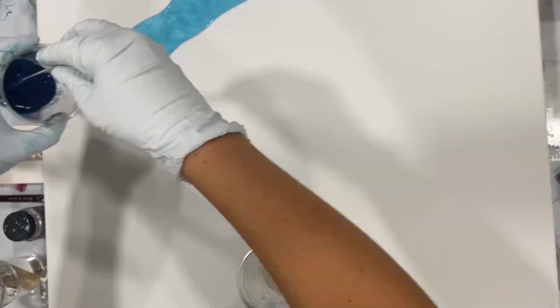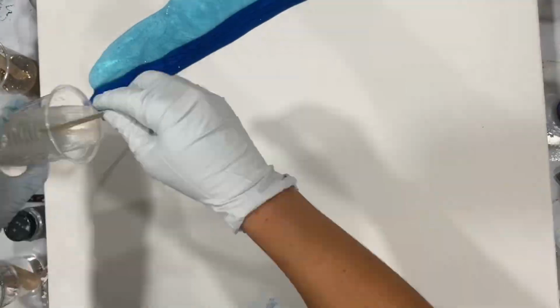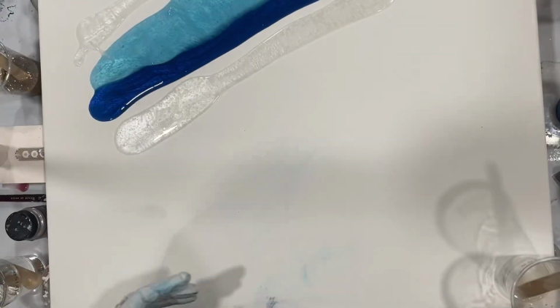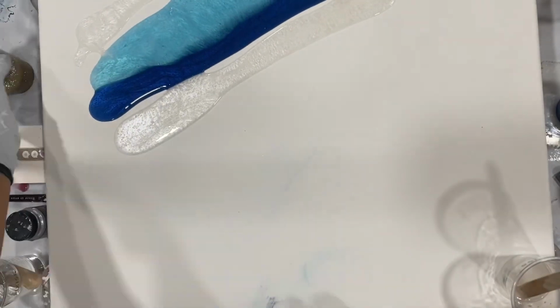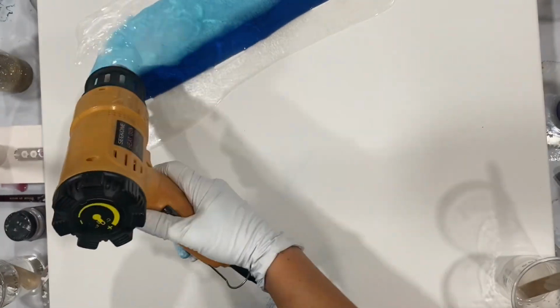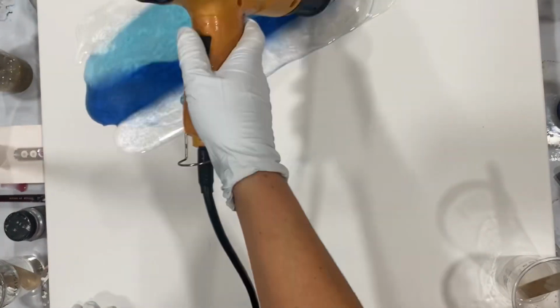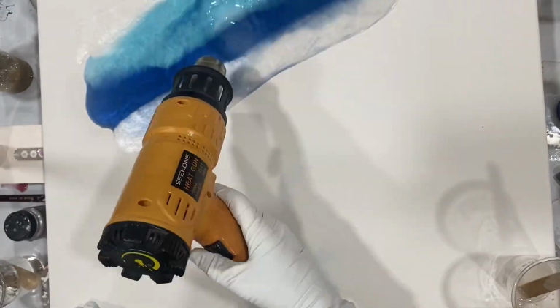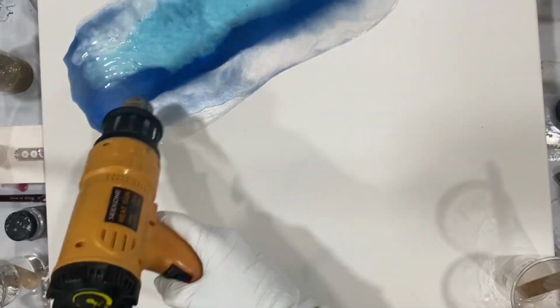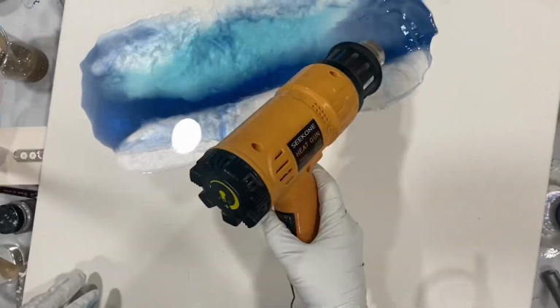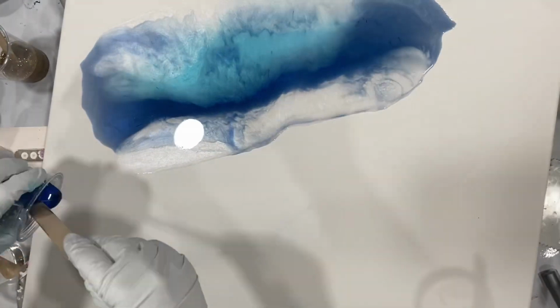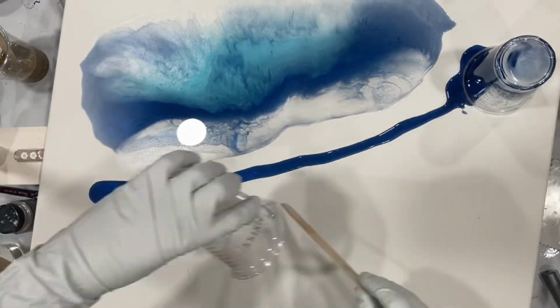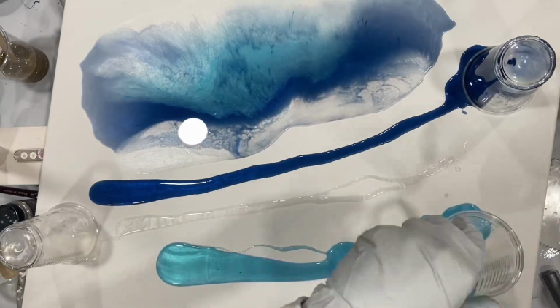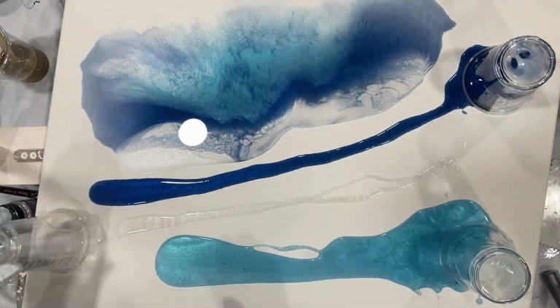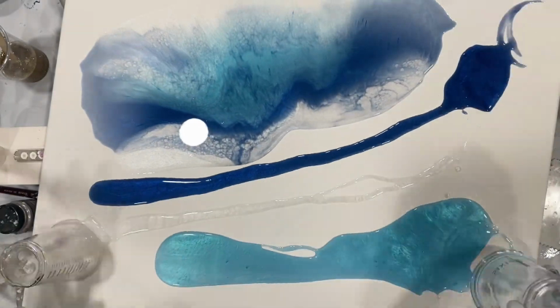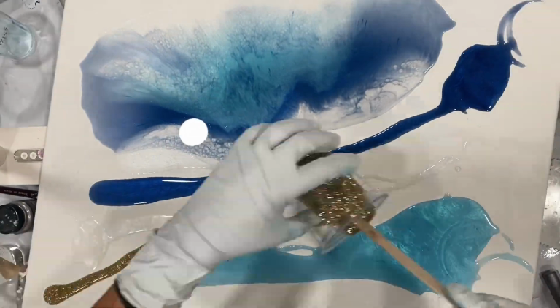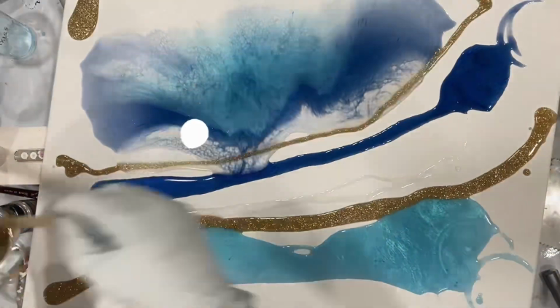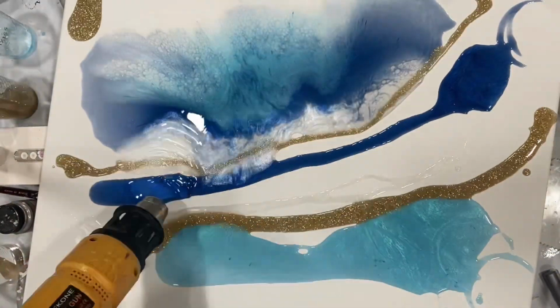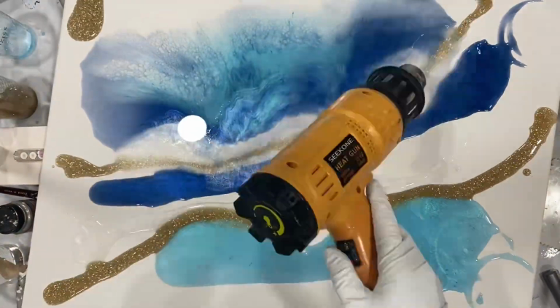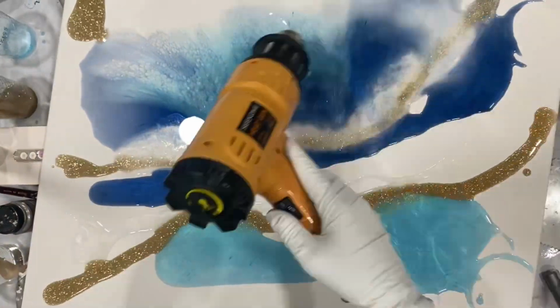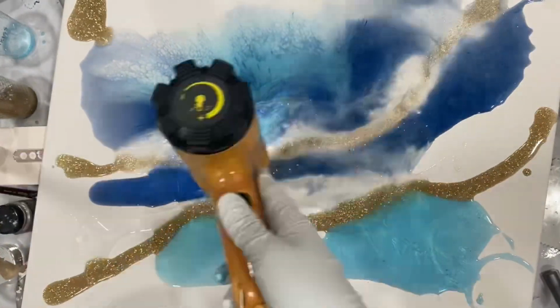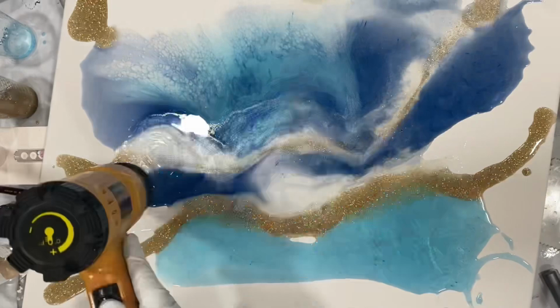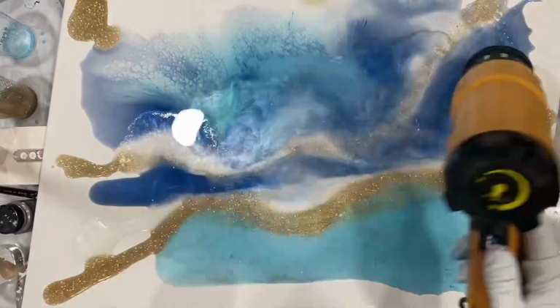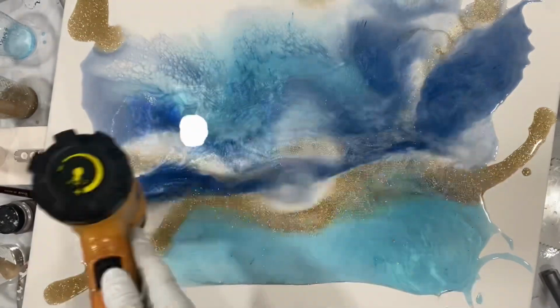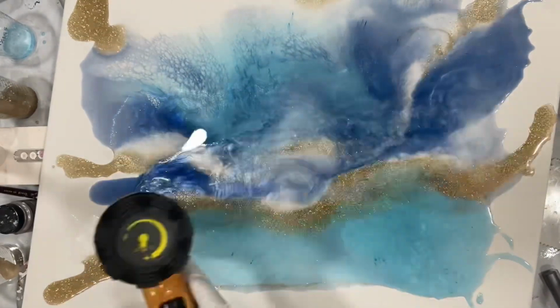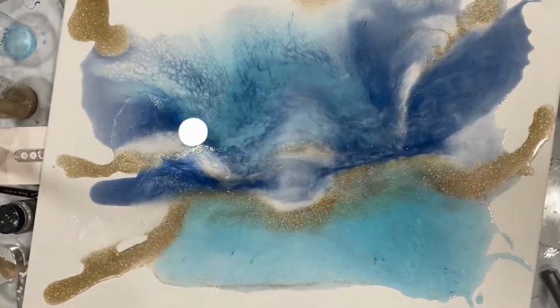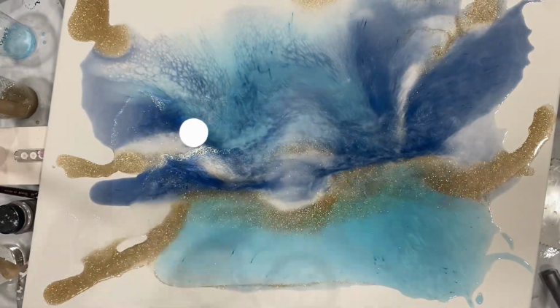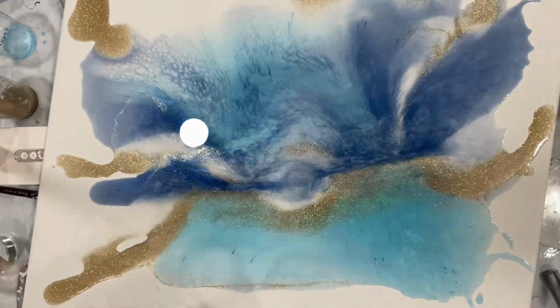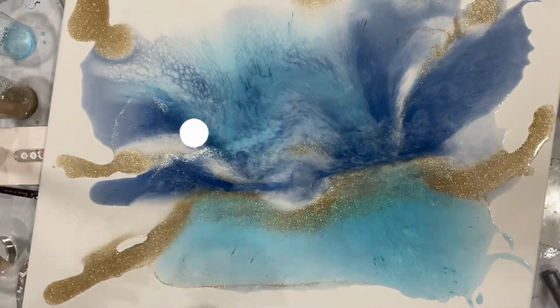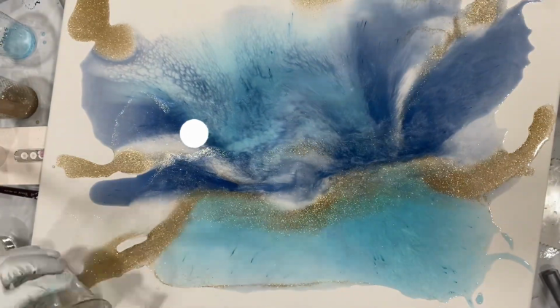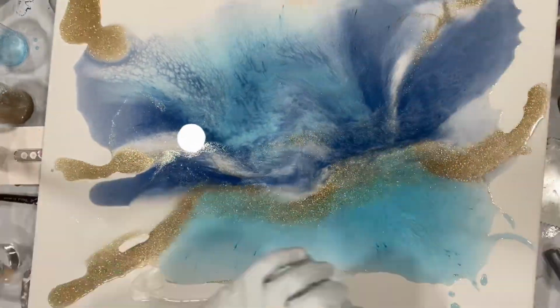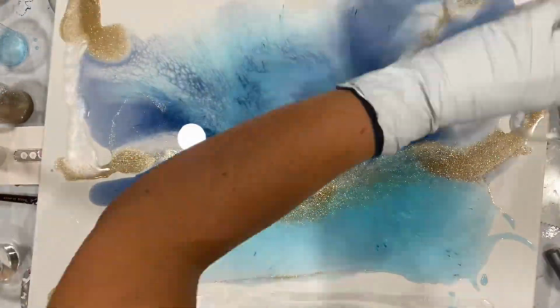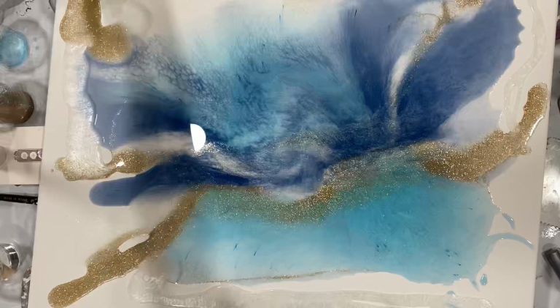Hi everyone, just wanted to make a quick video on how to do a resin pour on canvas. I used four colors here: a pearl, a gold, a dark blue, and a lighter blue.